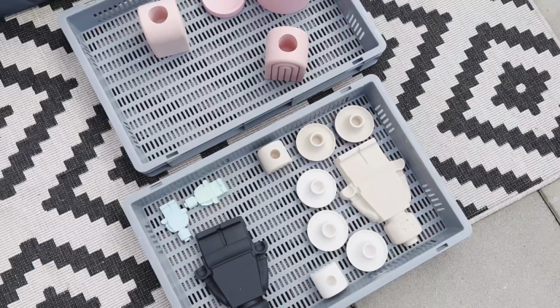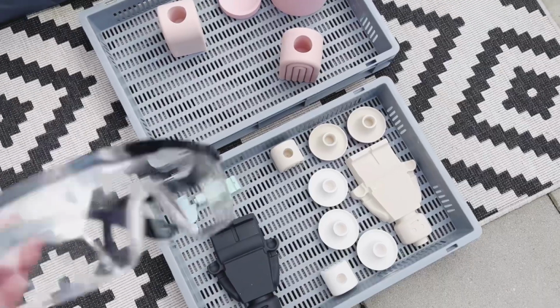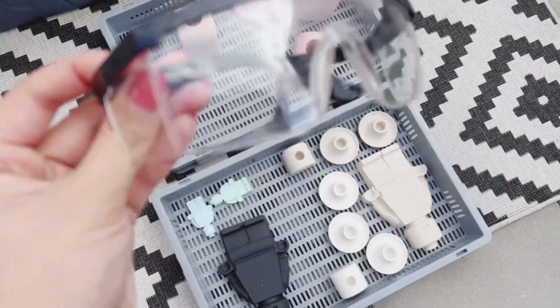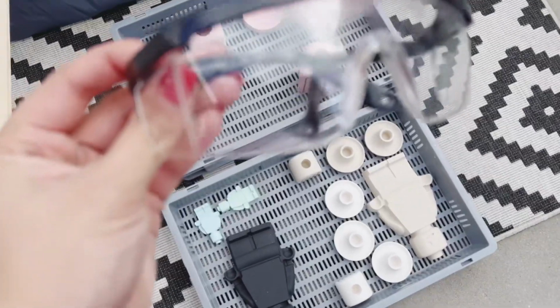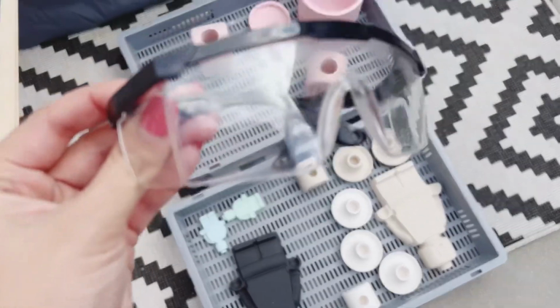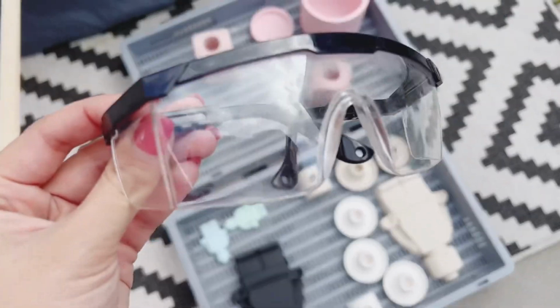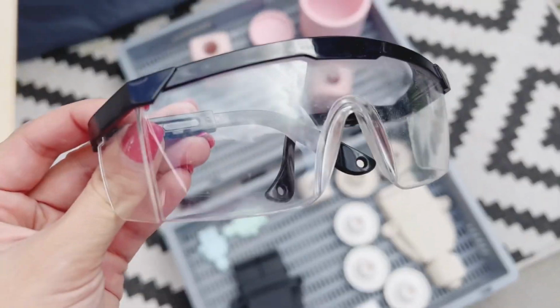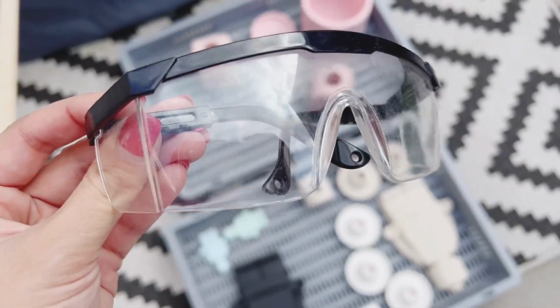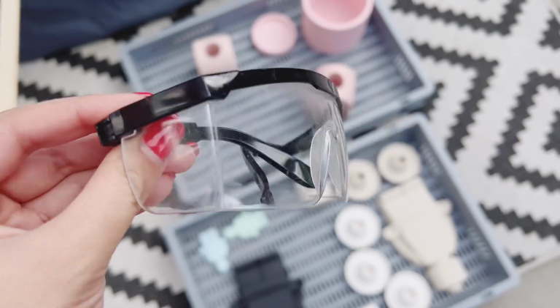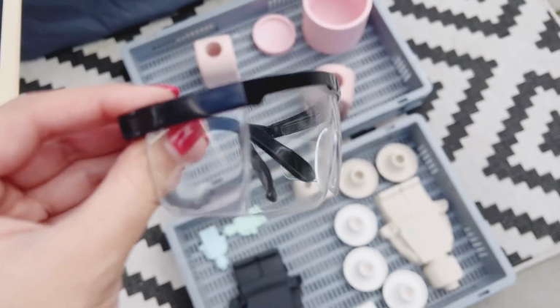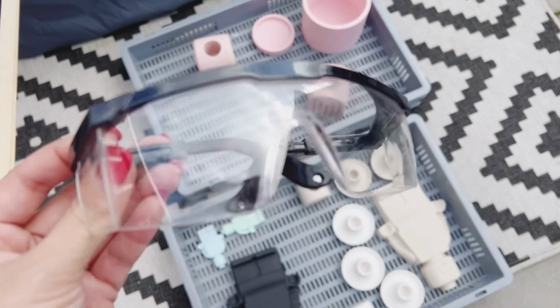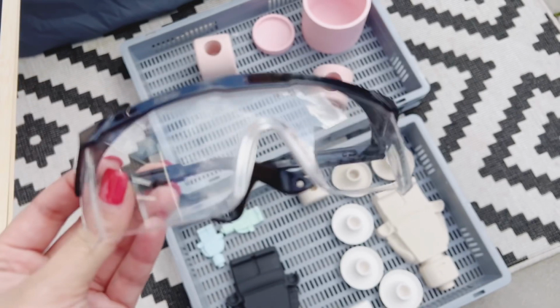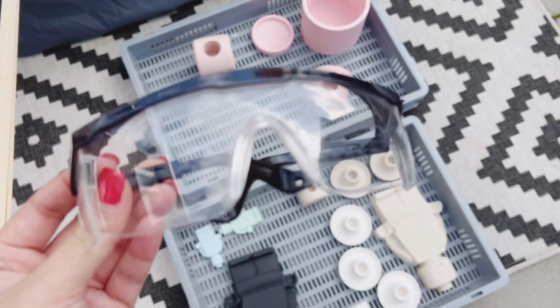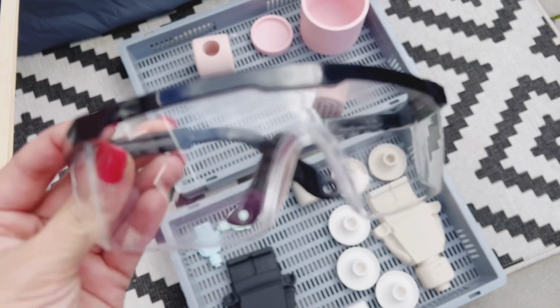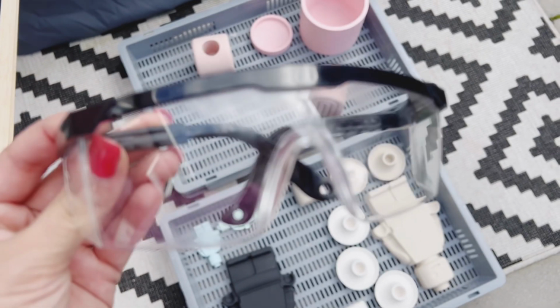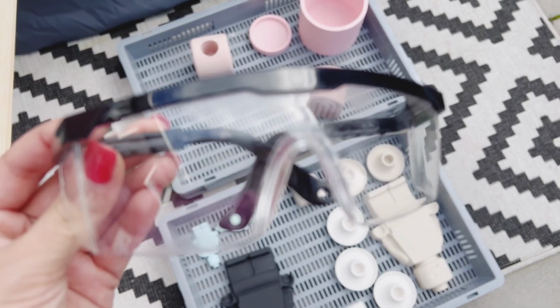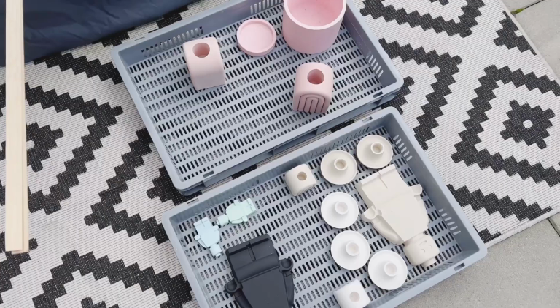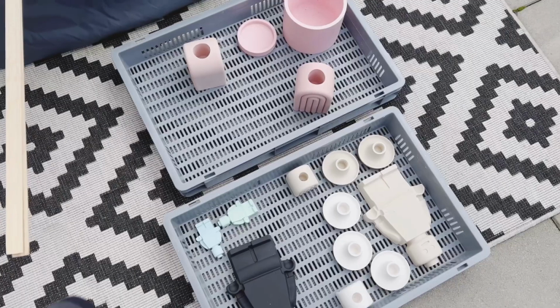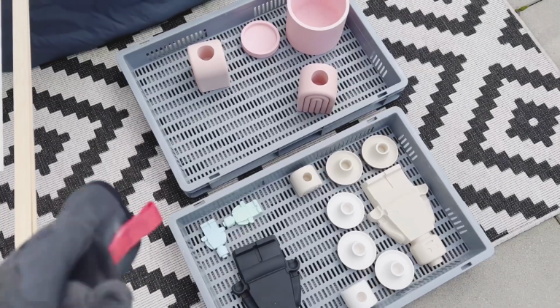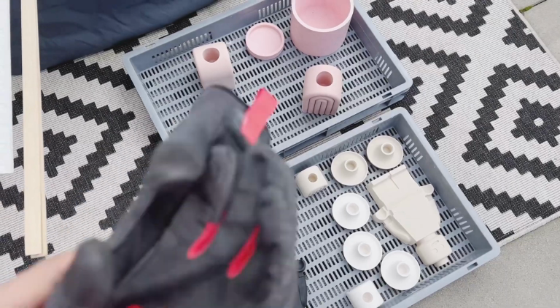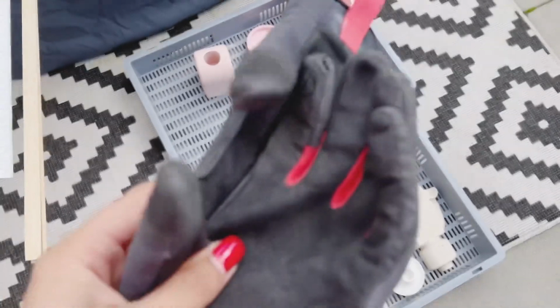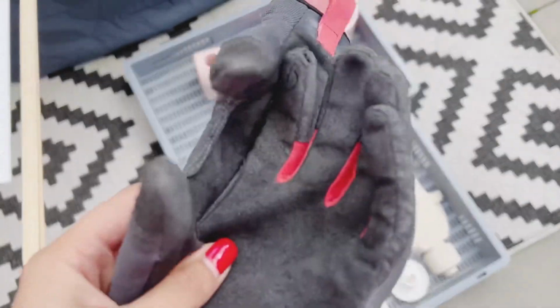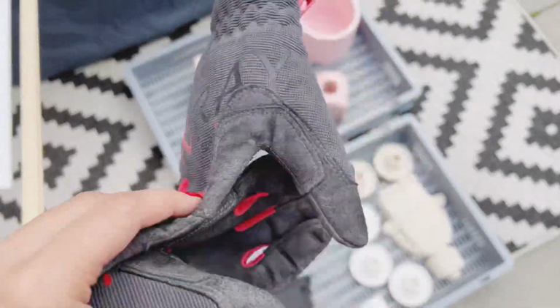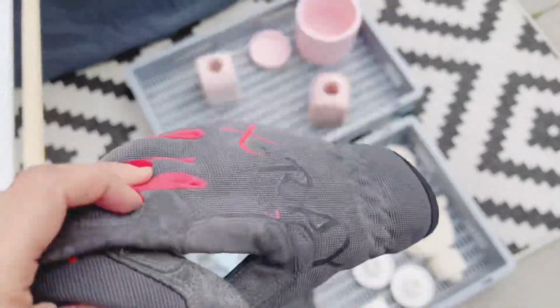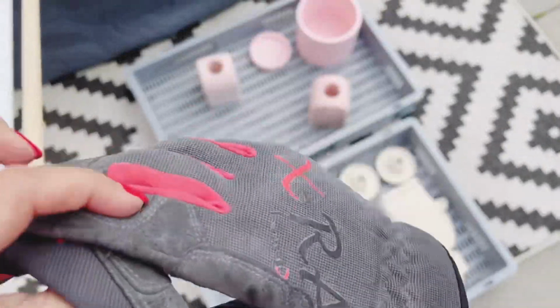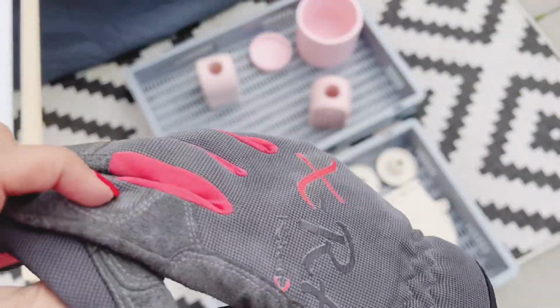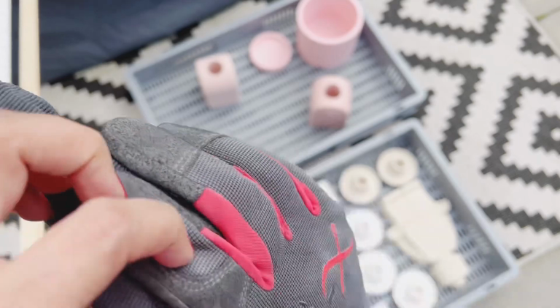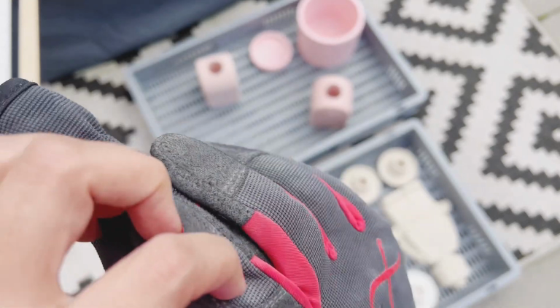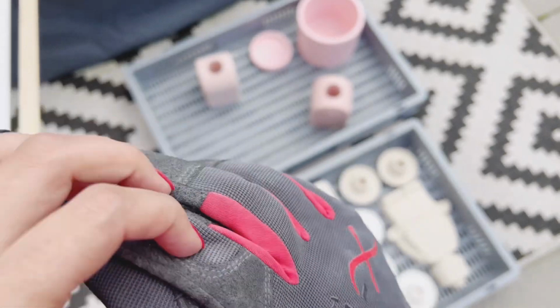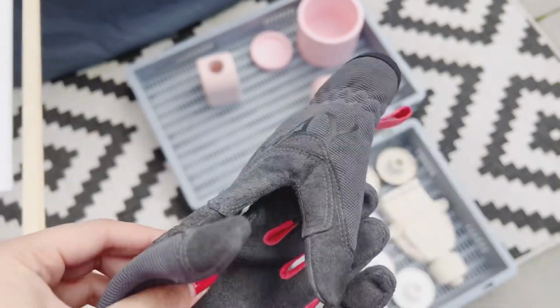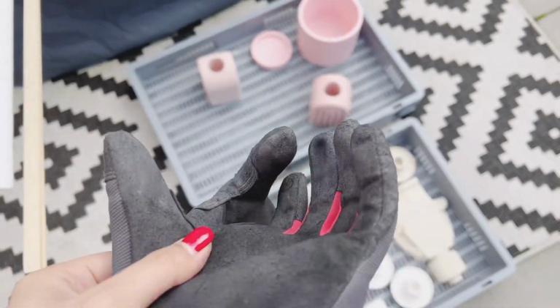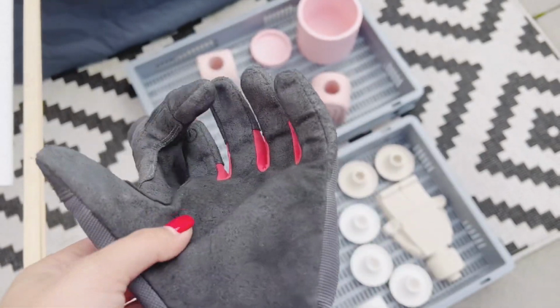Get some protective gear because of the sand dust — glasses so dust doesn't go into your eyes, and also gloves because of some sharp edges.